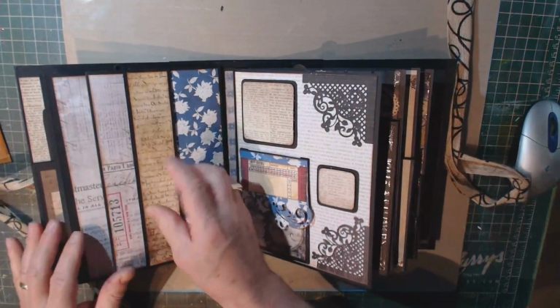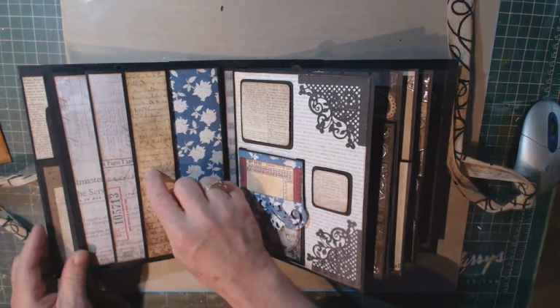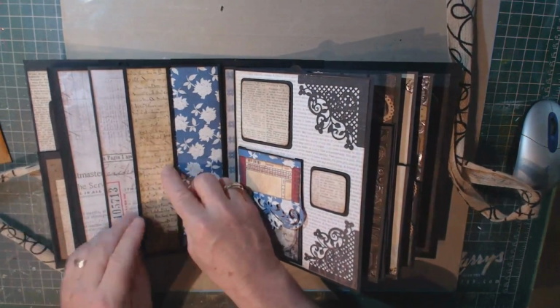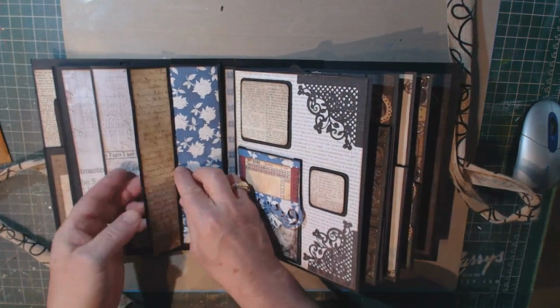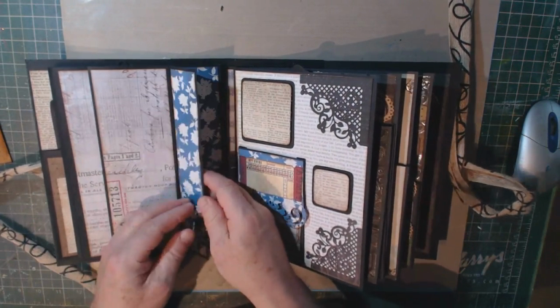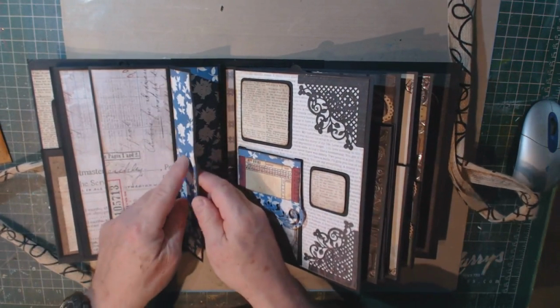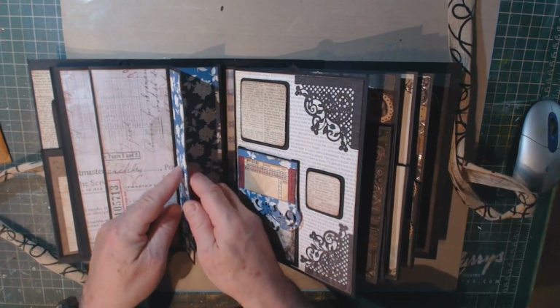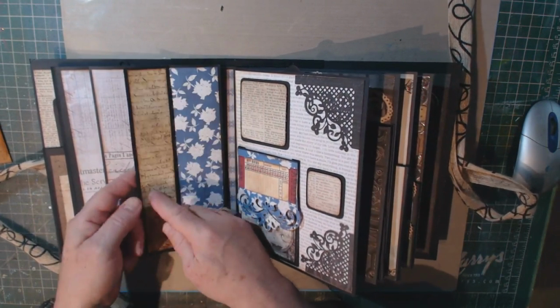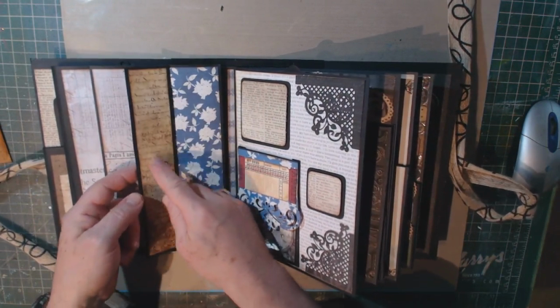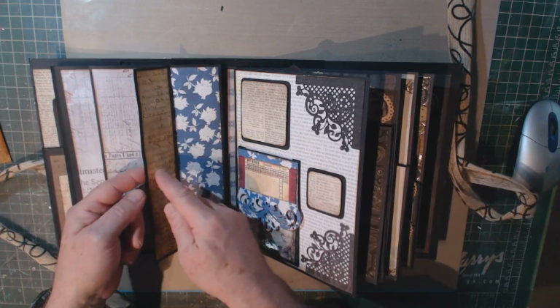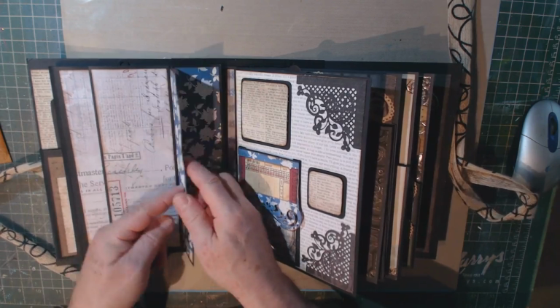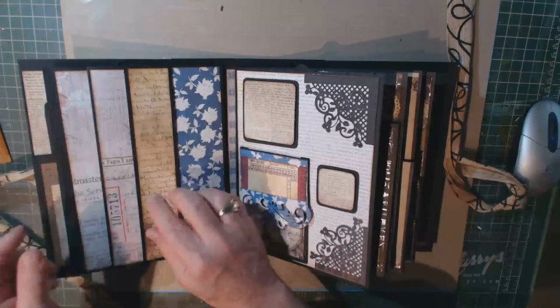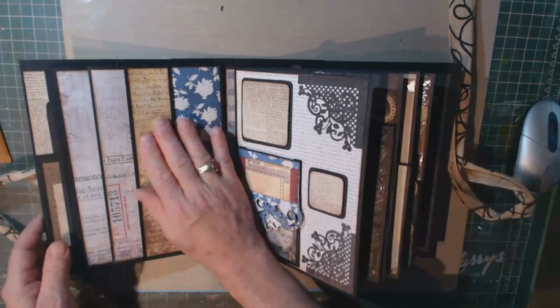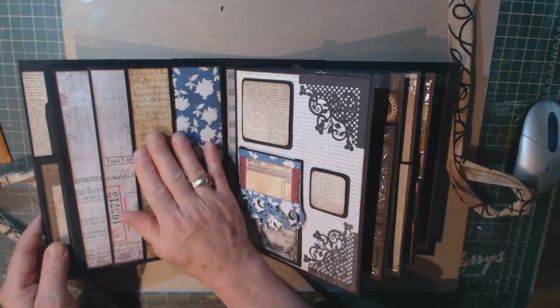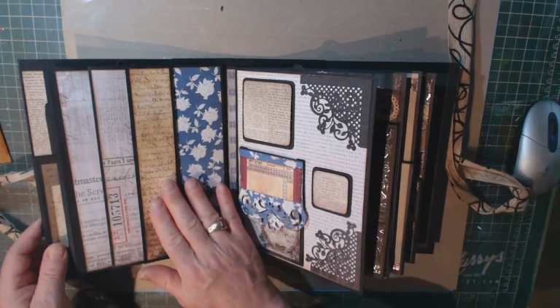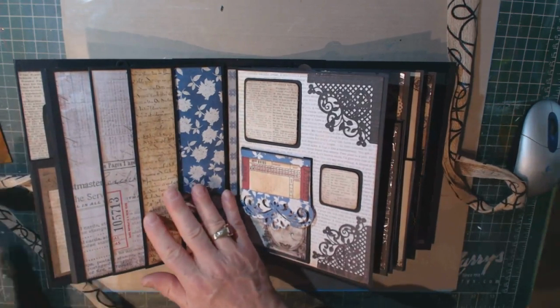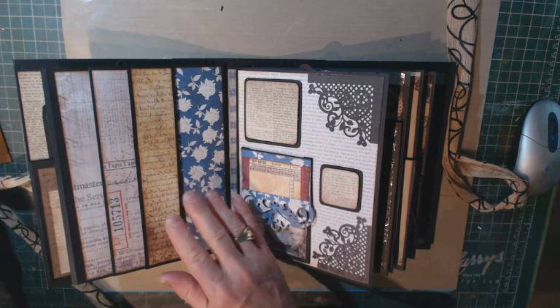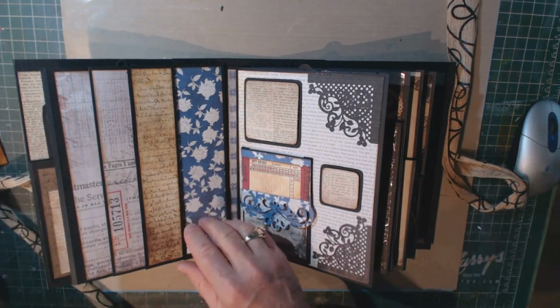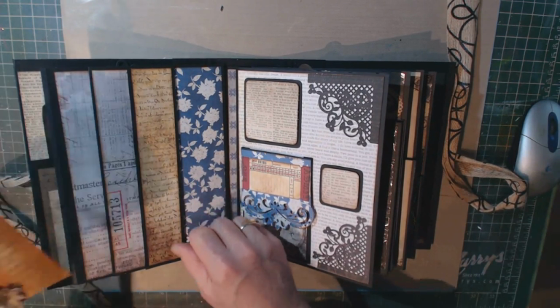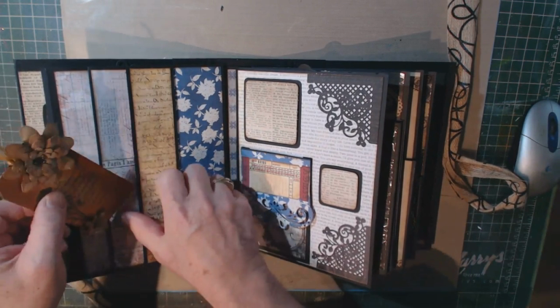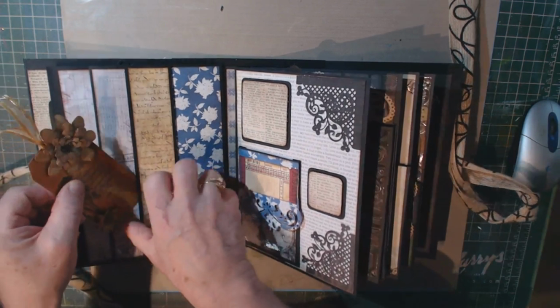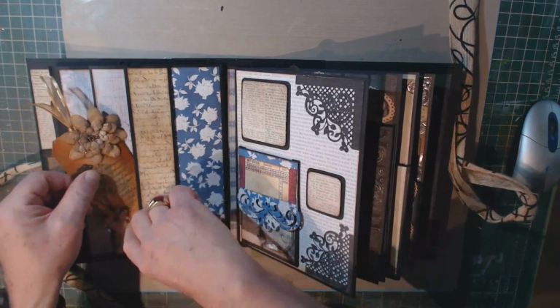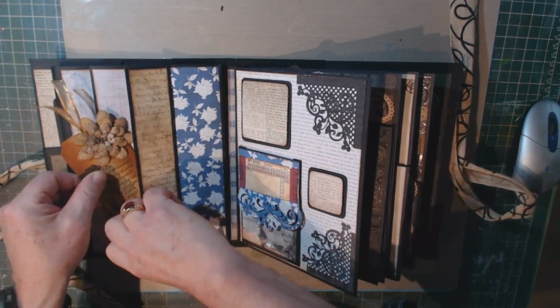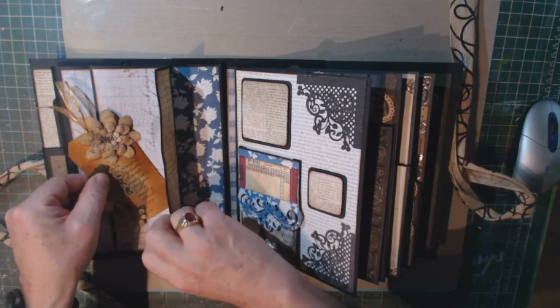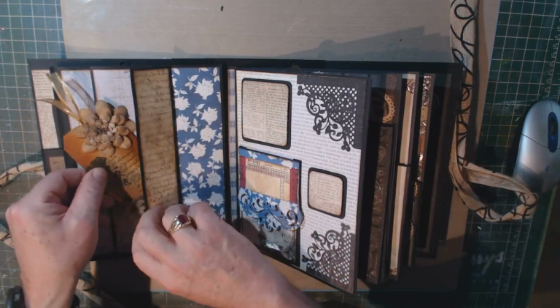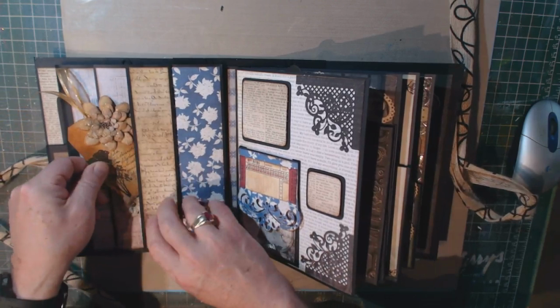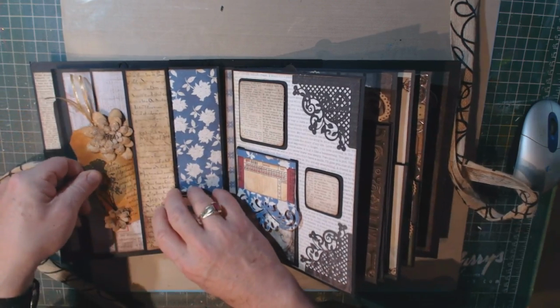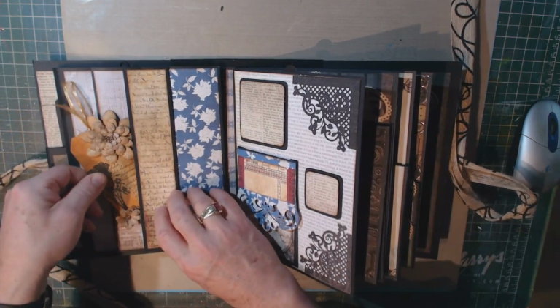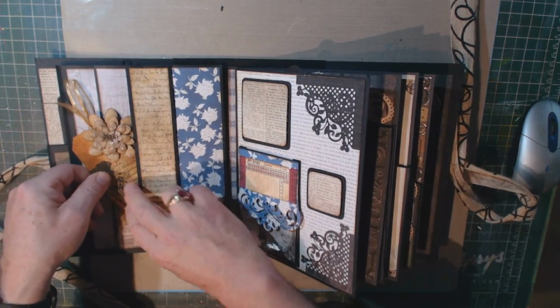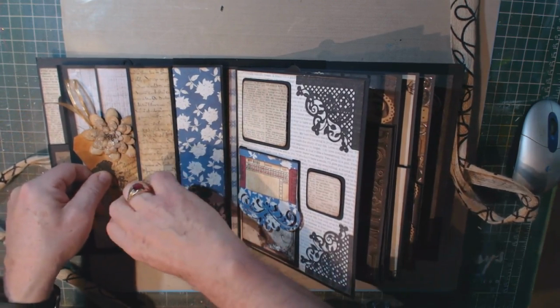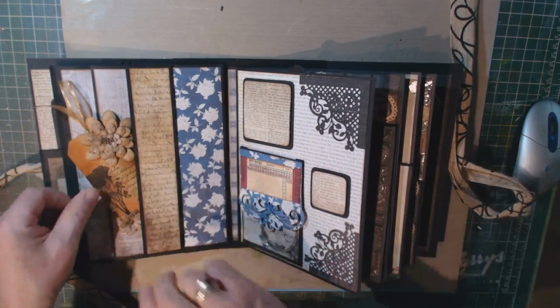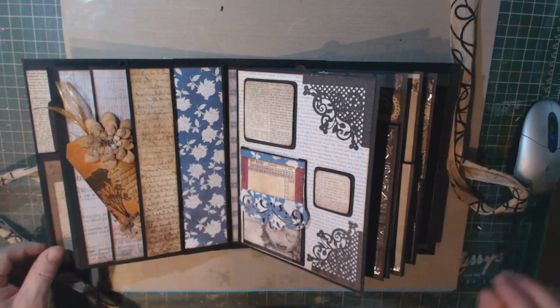There's a magnet — and there are quite a few magnets in this album. They're buried under the paper, and that just keeps the closures closed up. You could use ribbons or whatever you like as well.